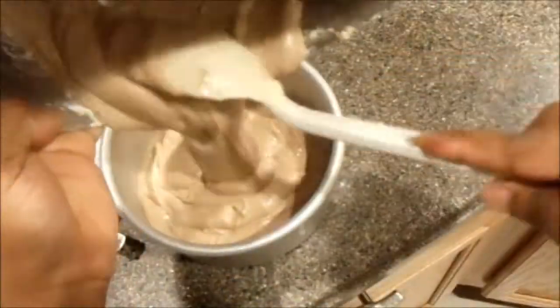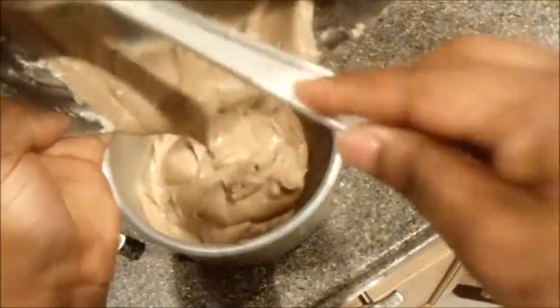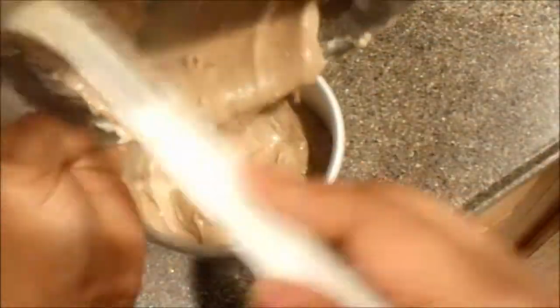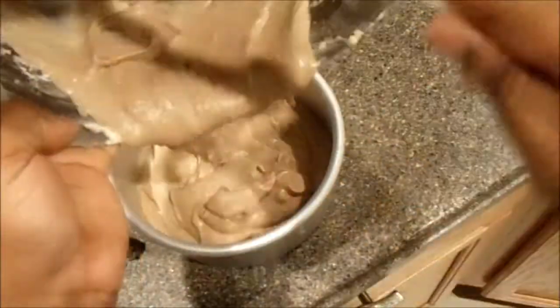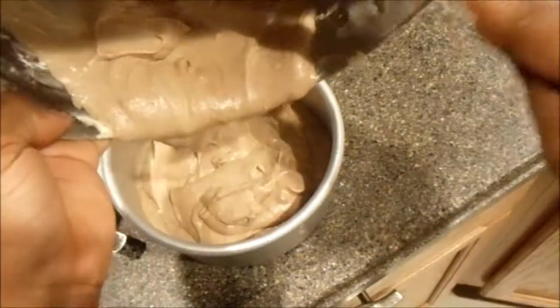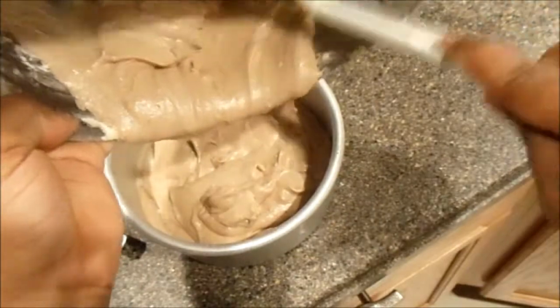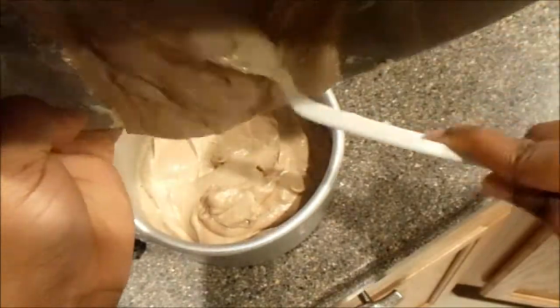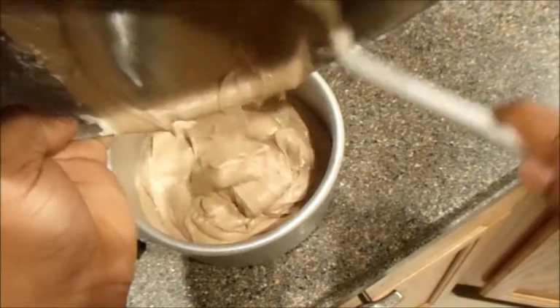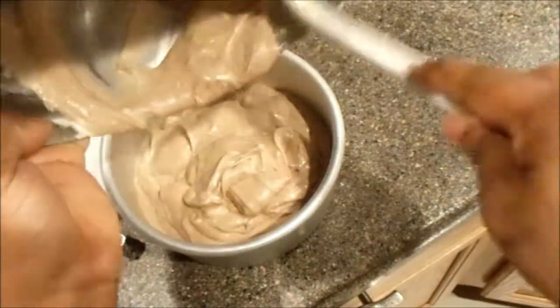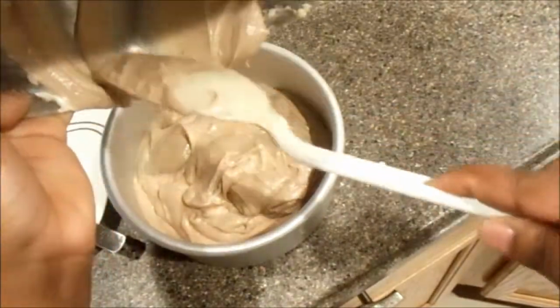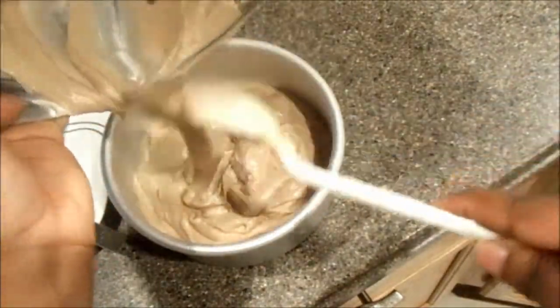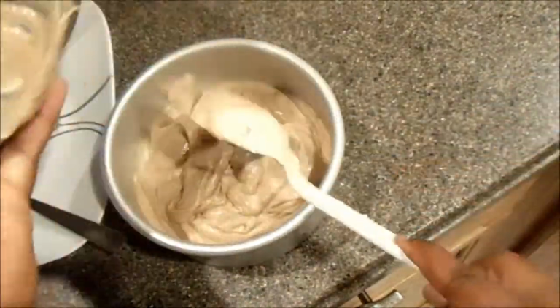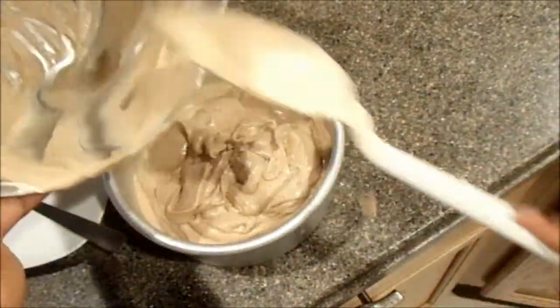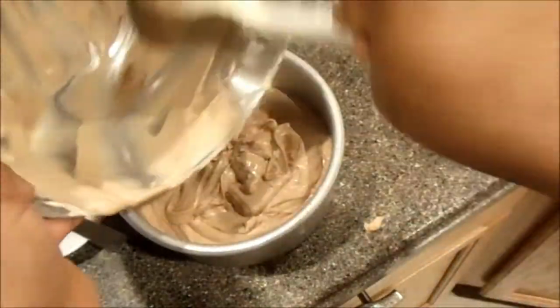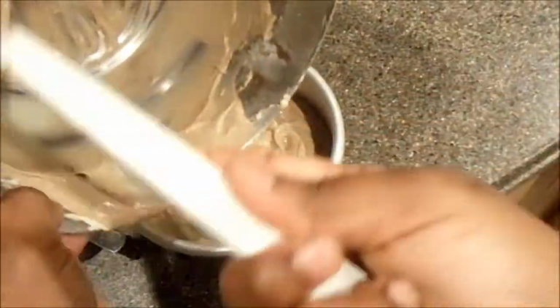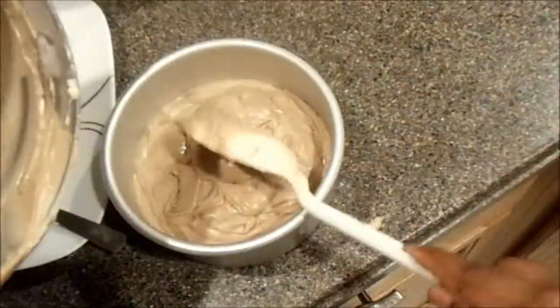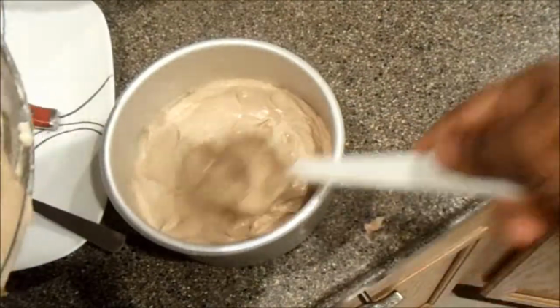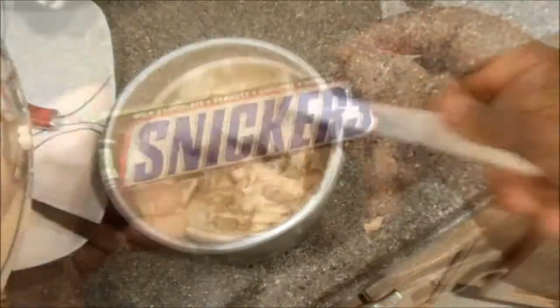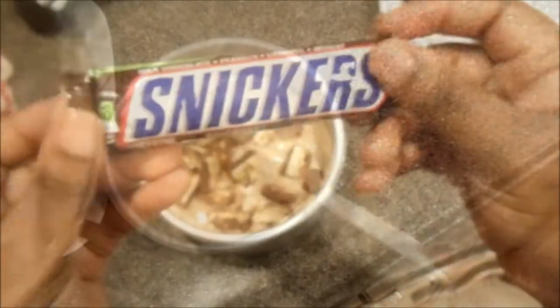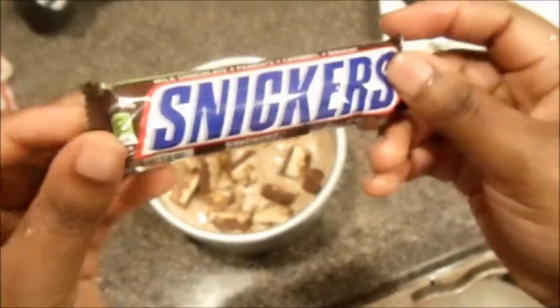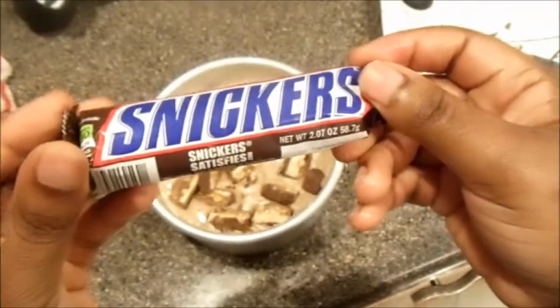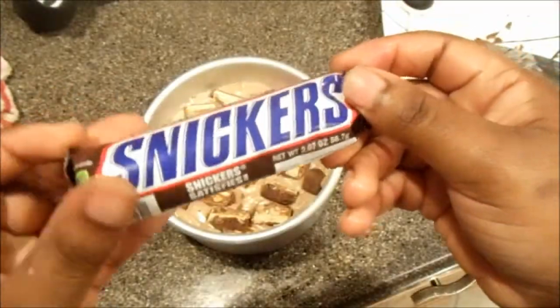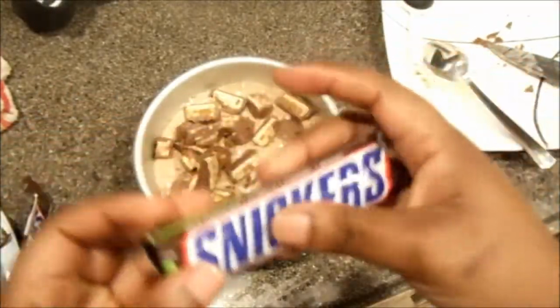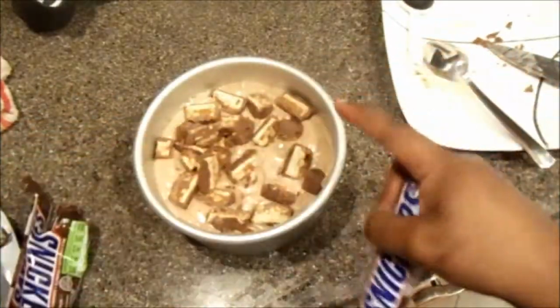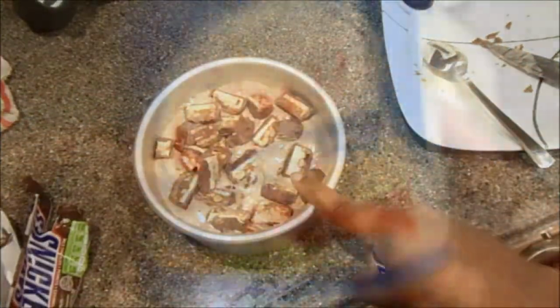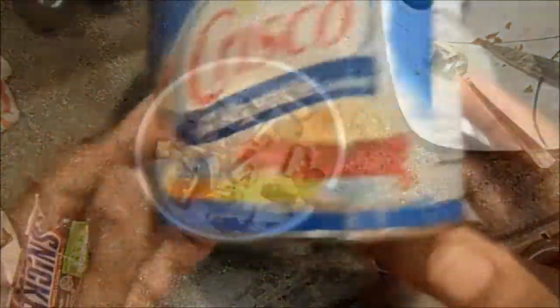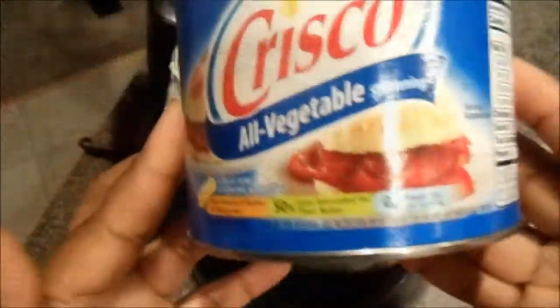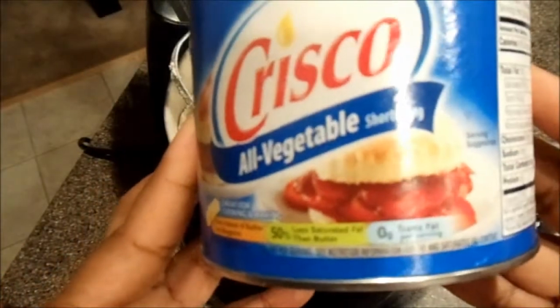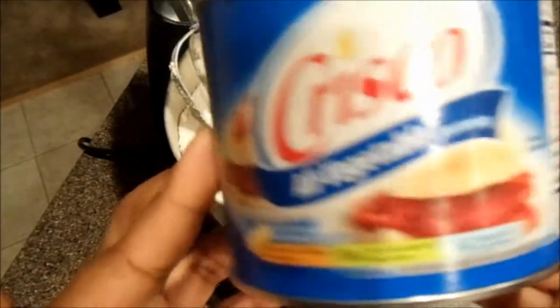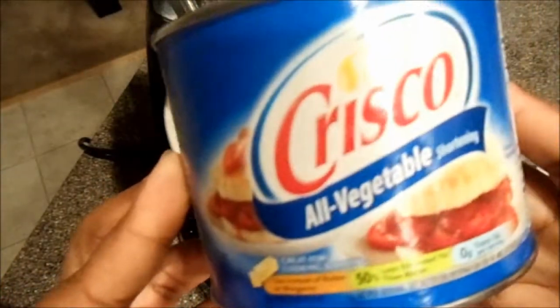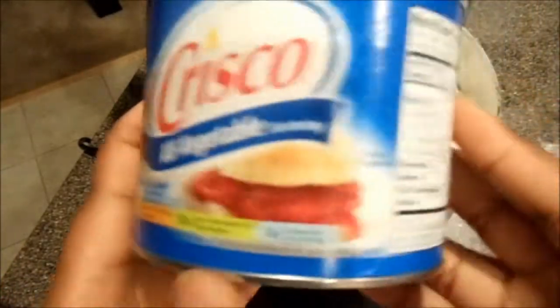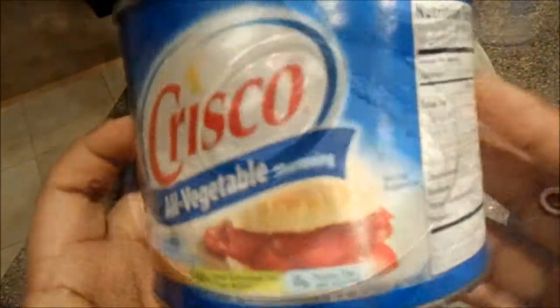I'm going to take my cake pan and put the batter in there. Then I'm going to bake it in the oven at 350. Before I do that, I'm going to take some Snickers and just put them on the top.